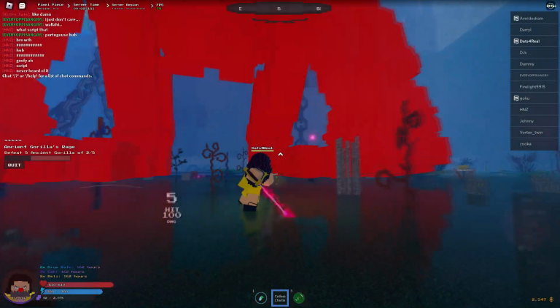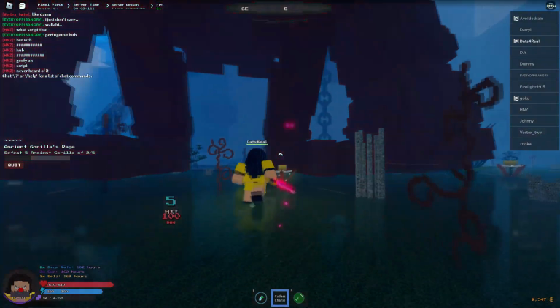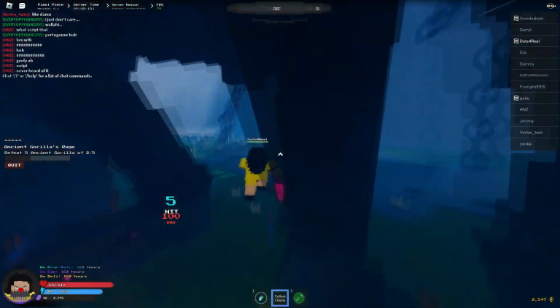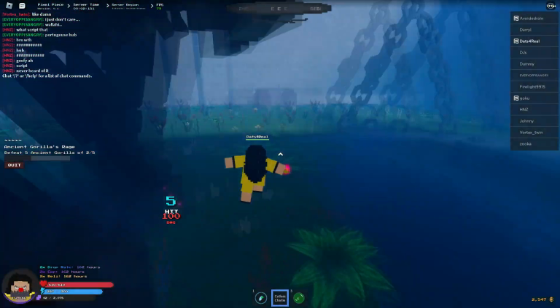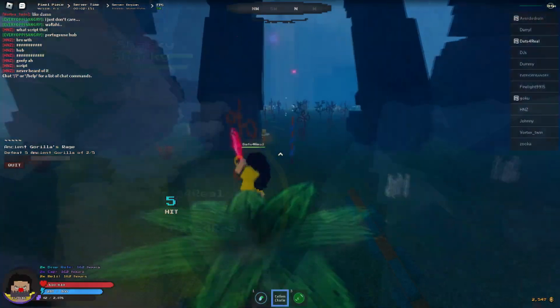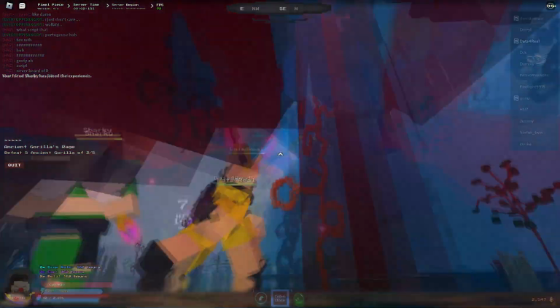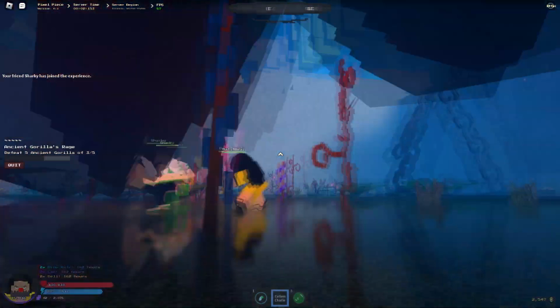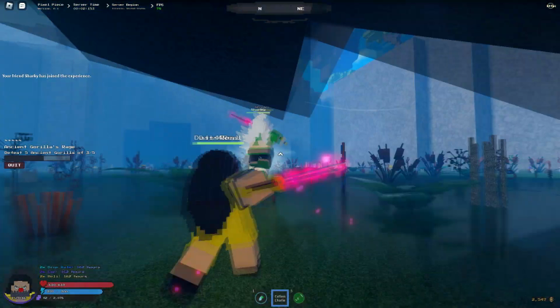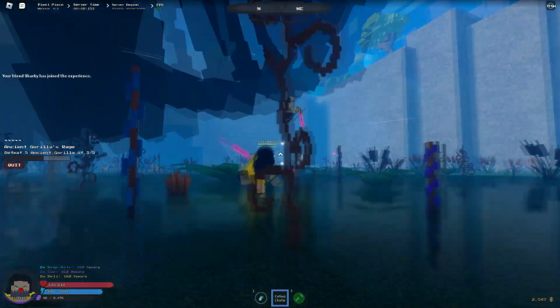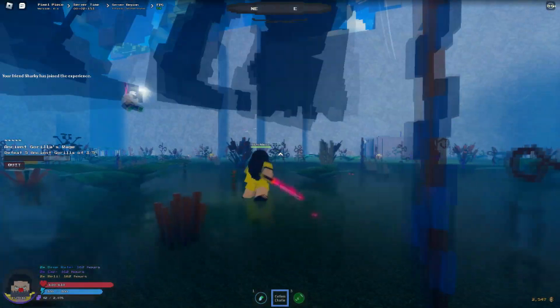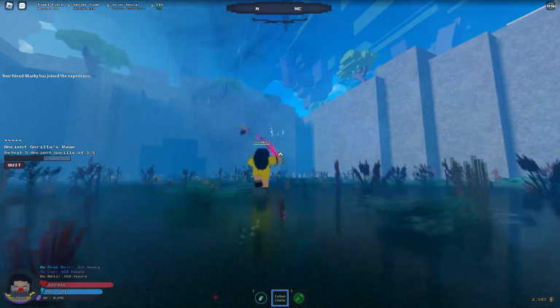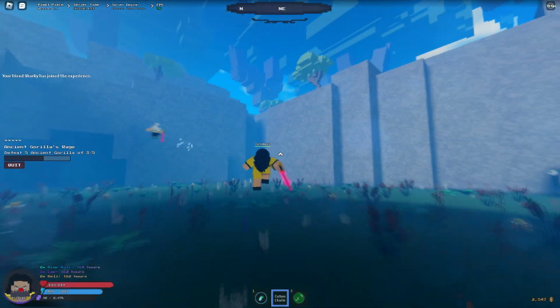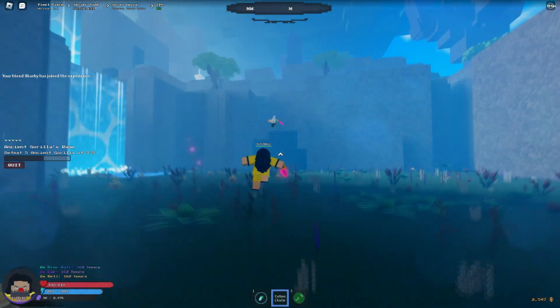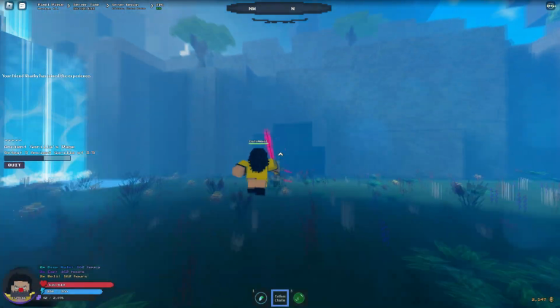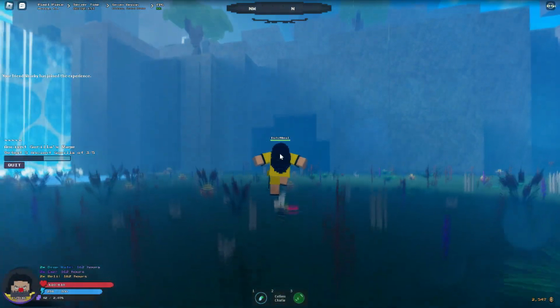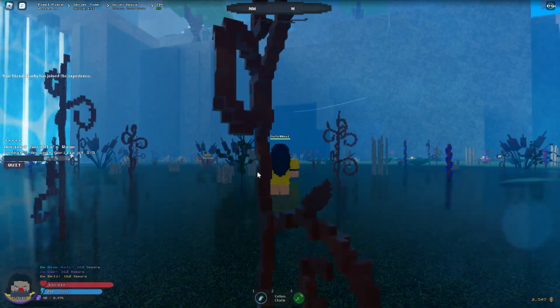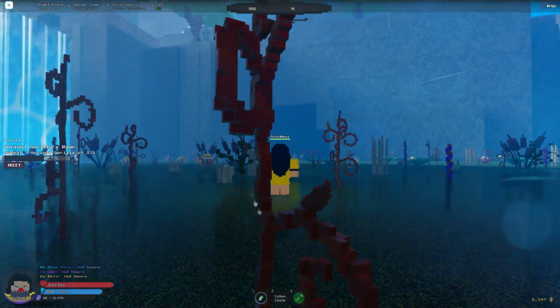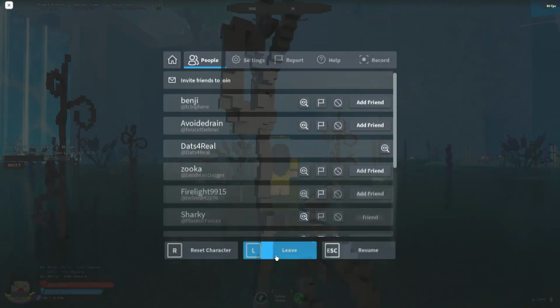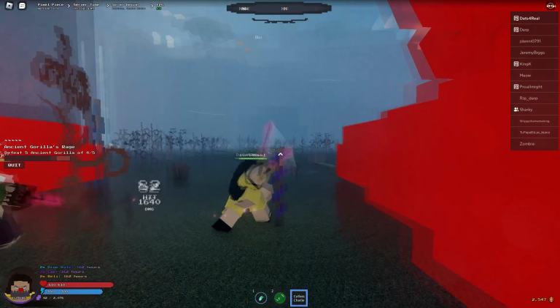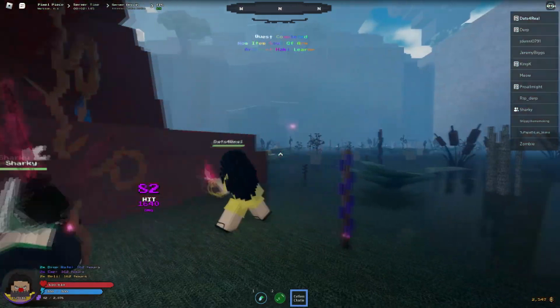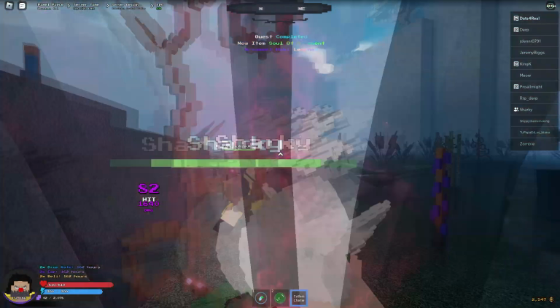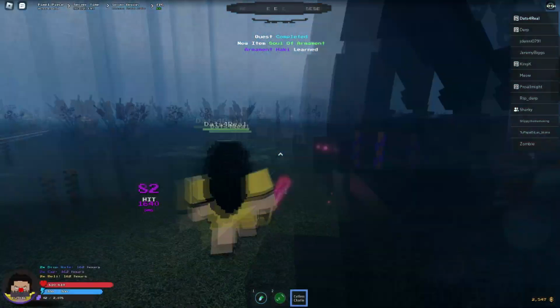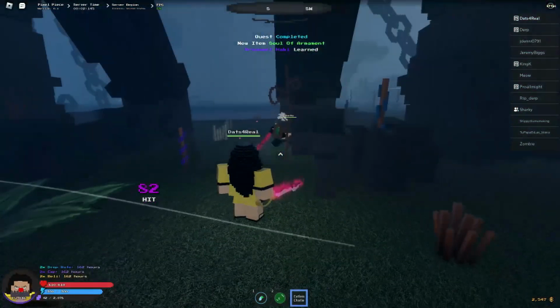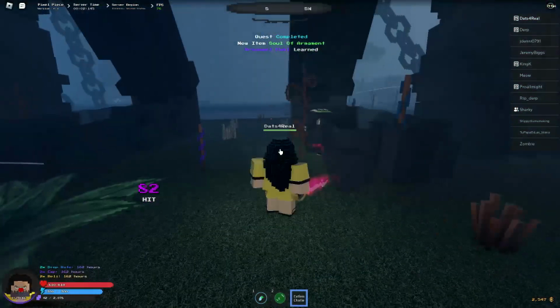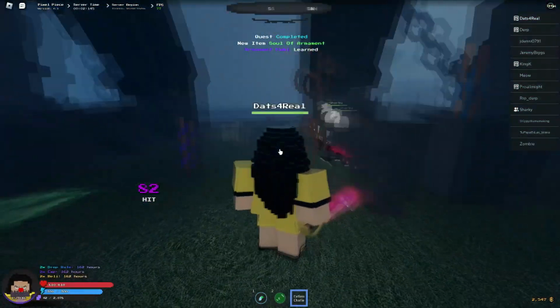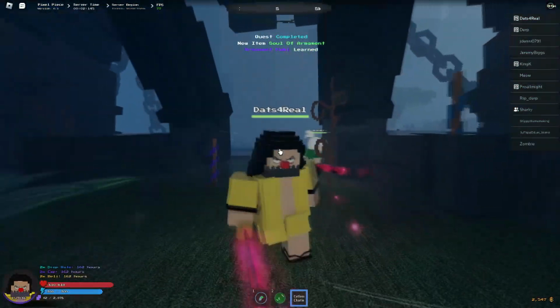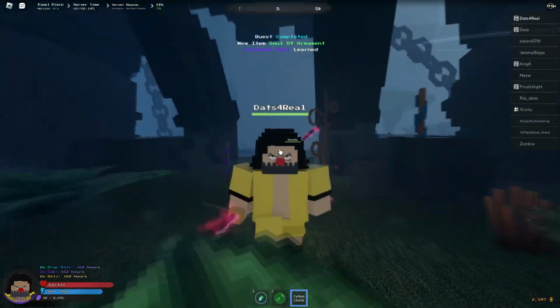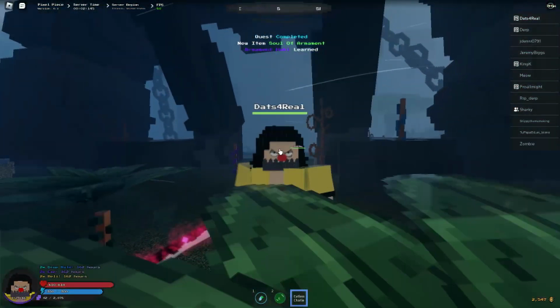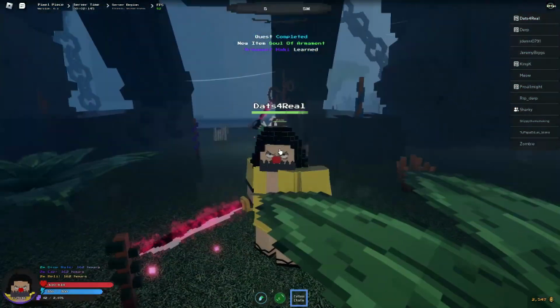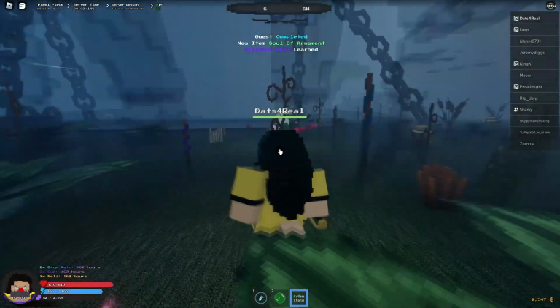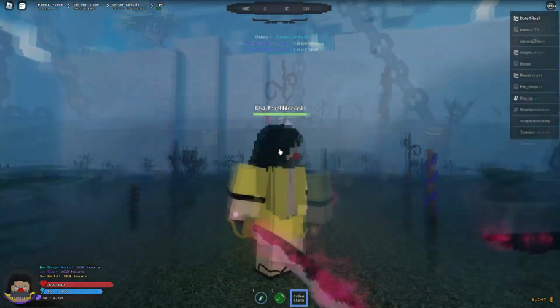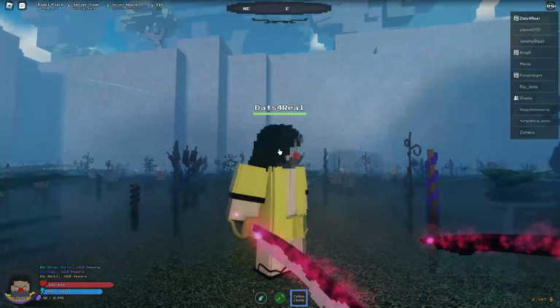What me and my friend did was, once we beat the boss, we would server hop to a different server and the boss would just be there. After doing this five times you'll complete the quest and you'll be able to use your hockey — just press J on your keyboard.